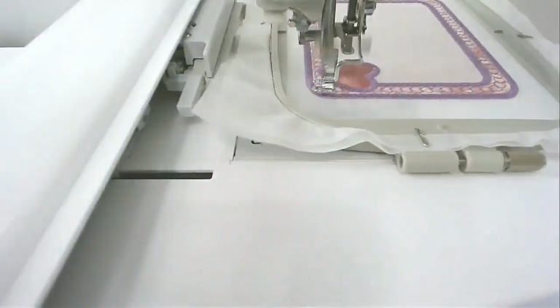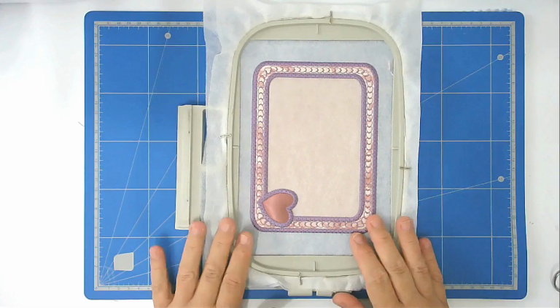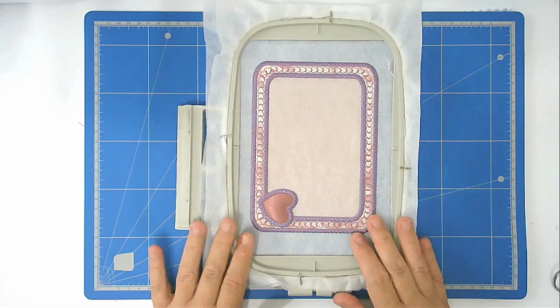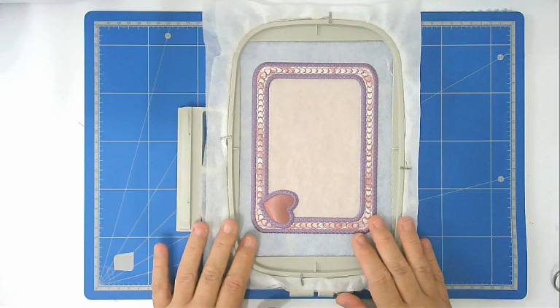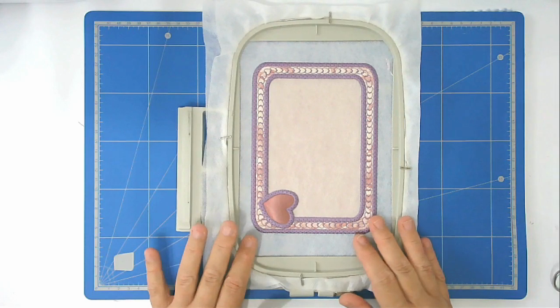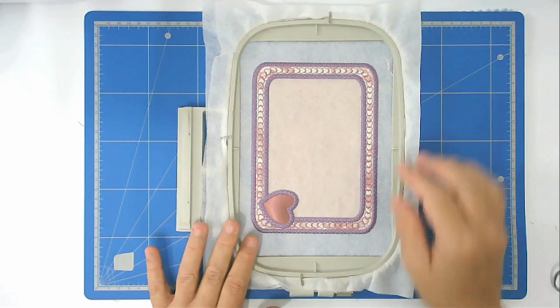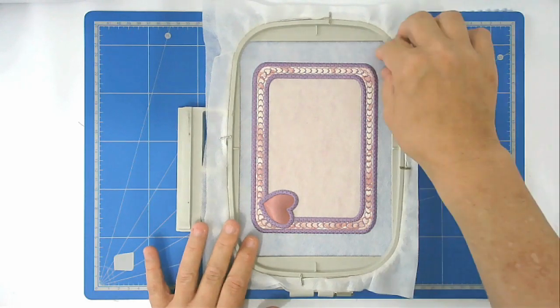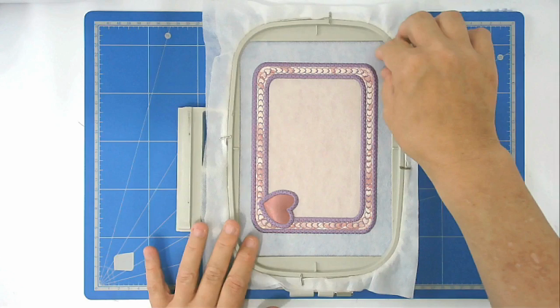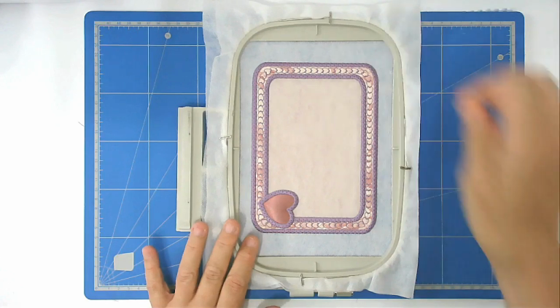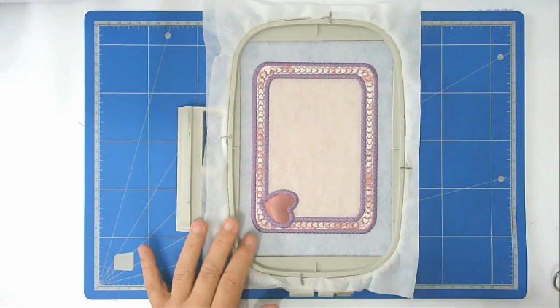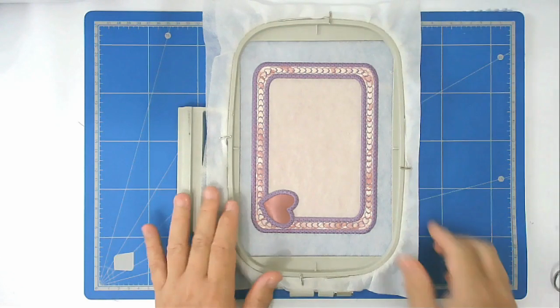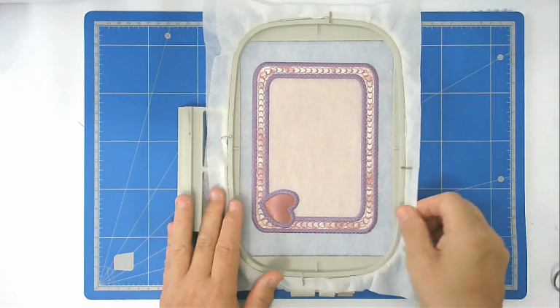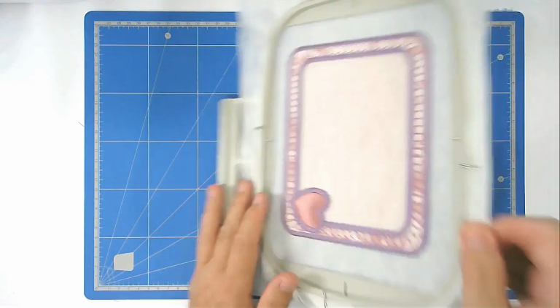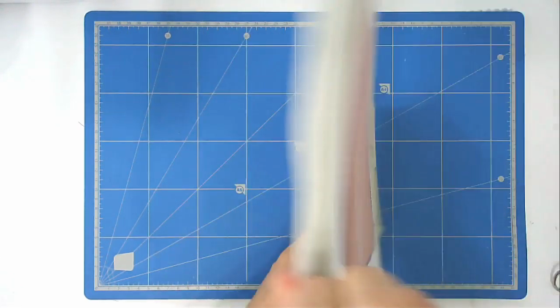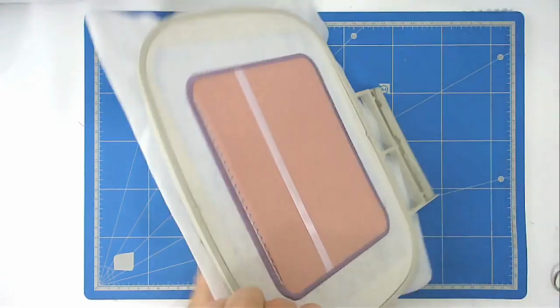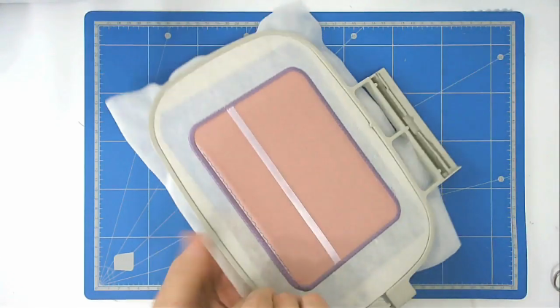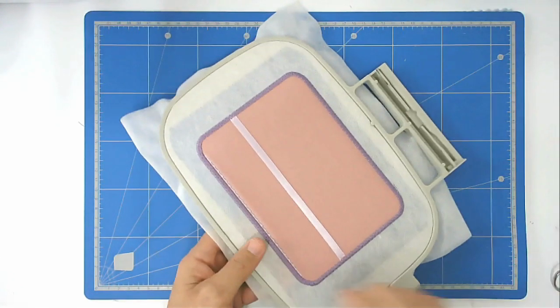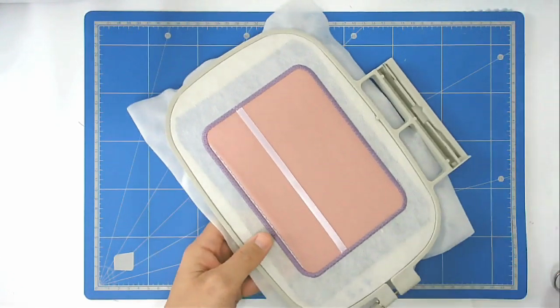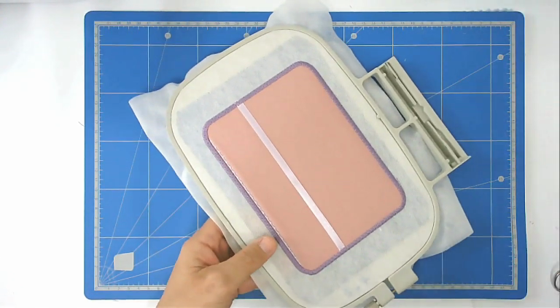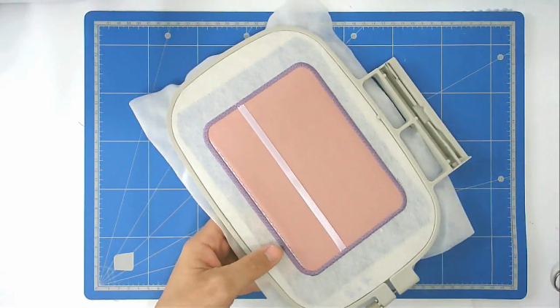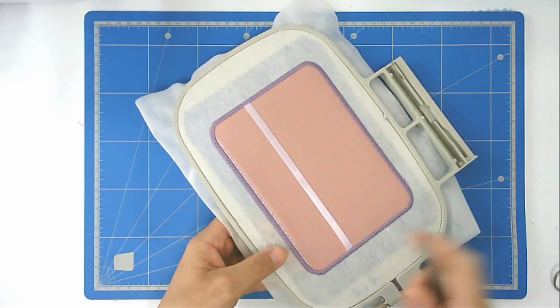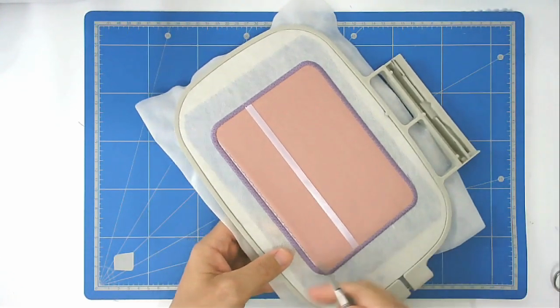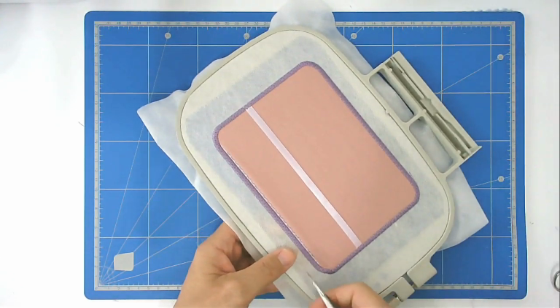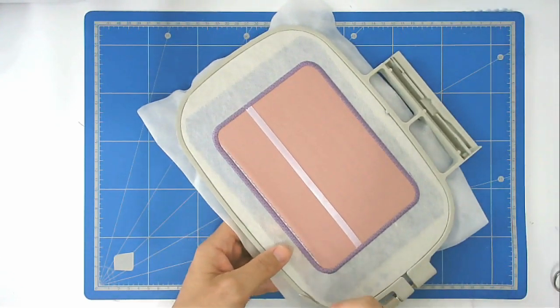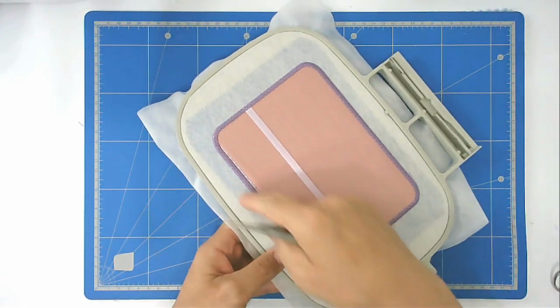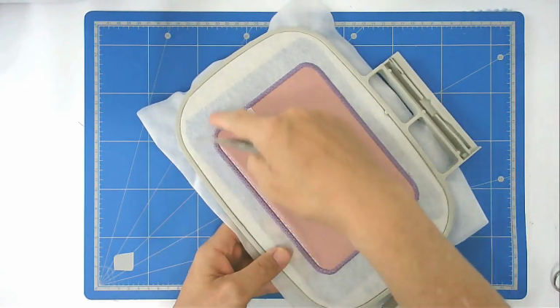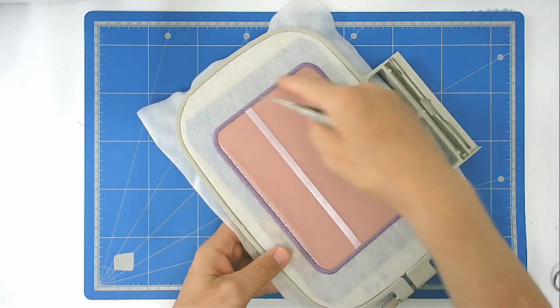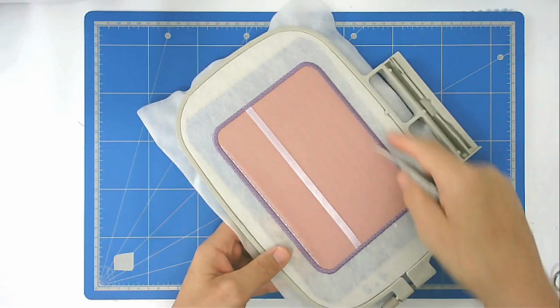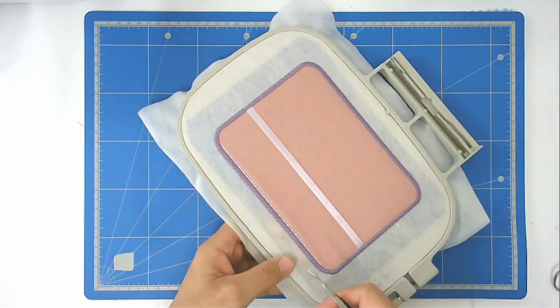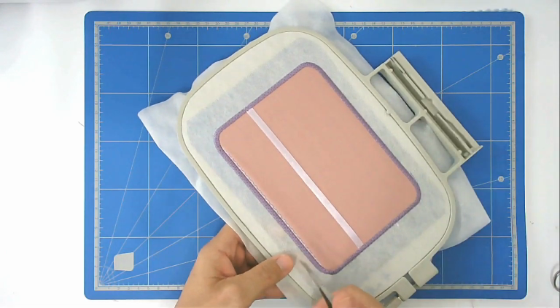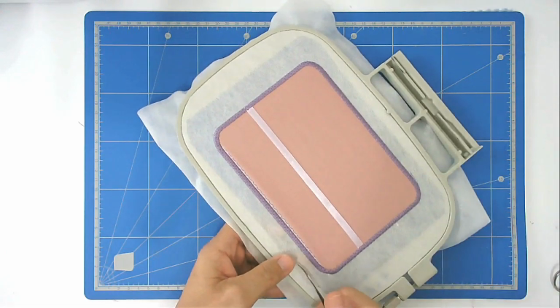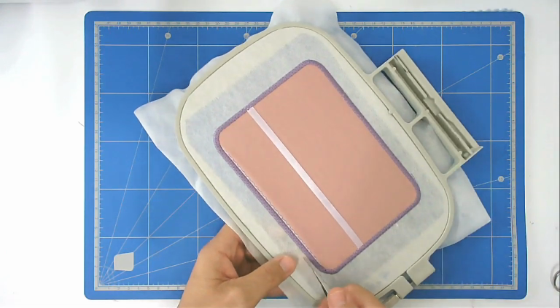You're now going to free your frame from the hoop — turn it over and cut round close to the stitching.